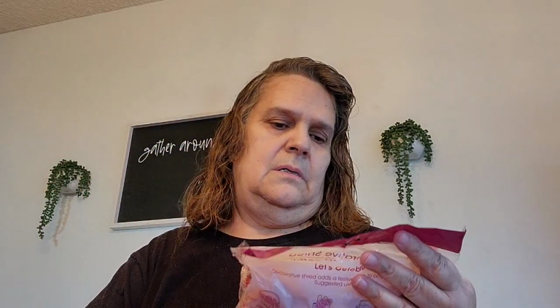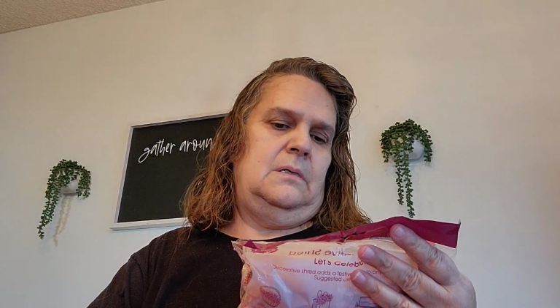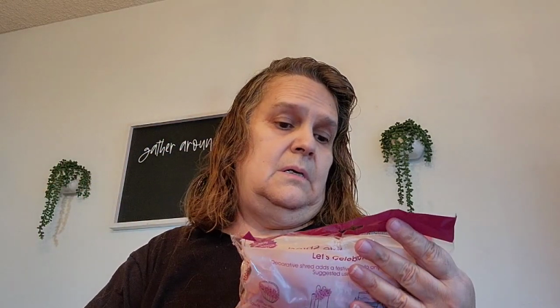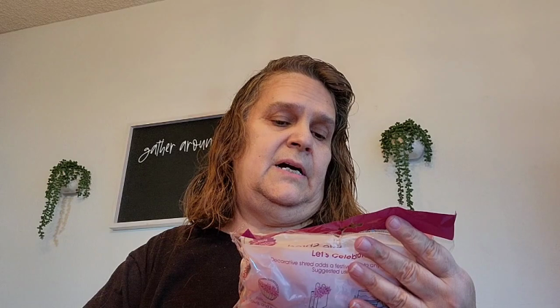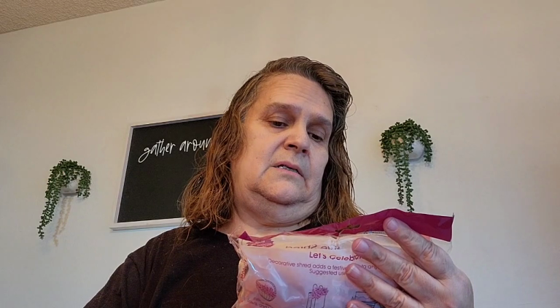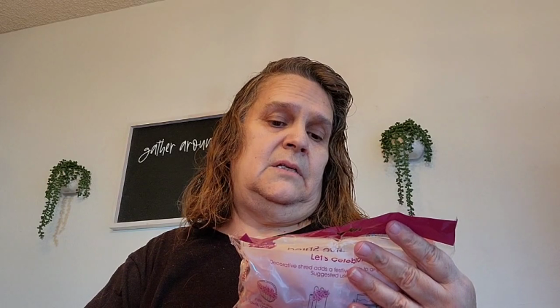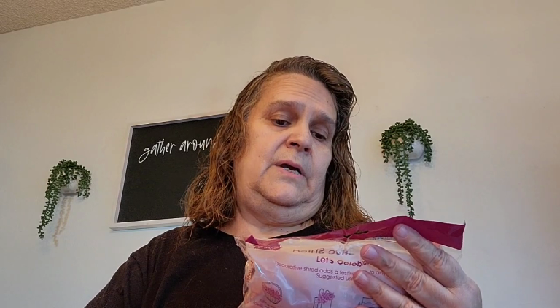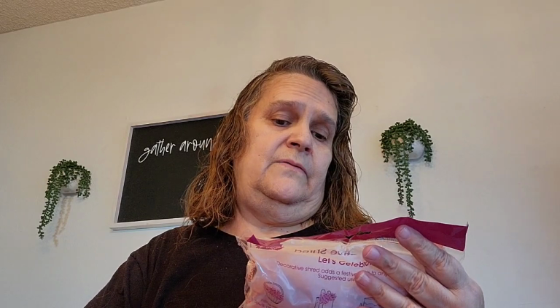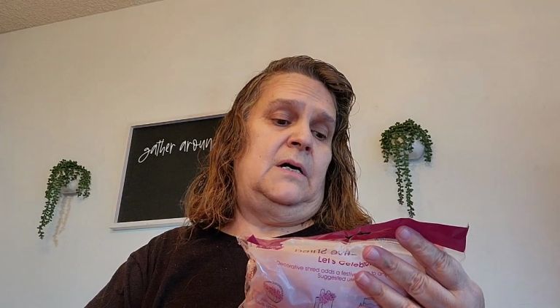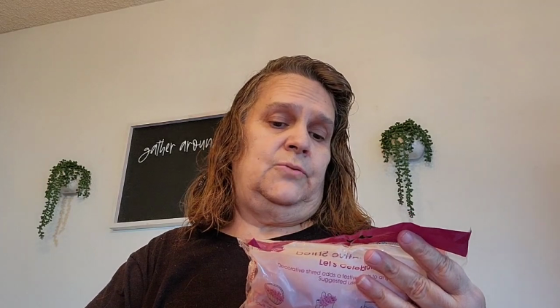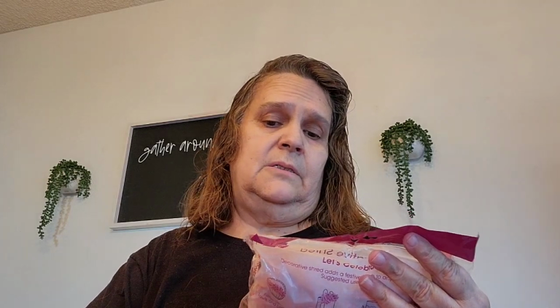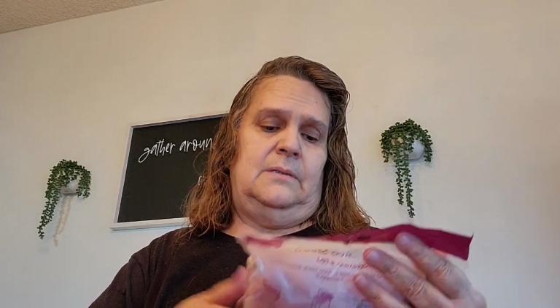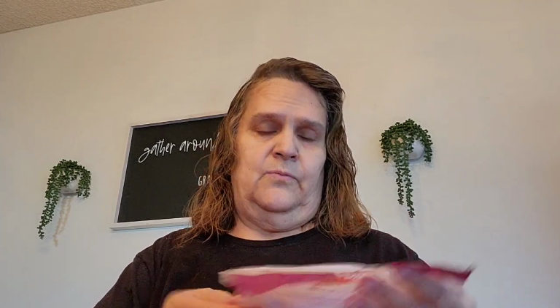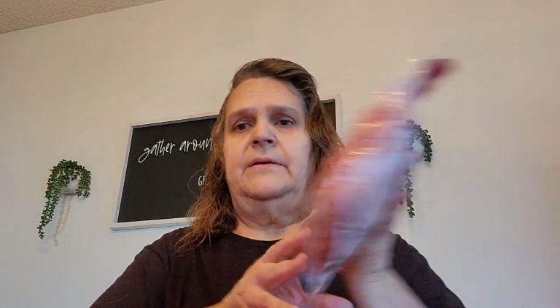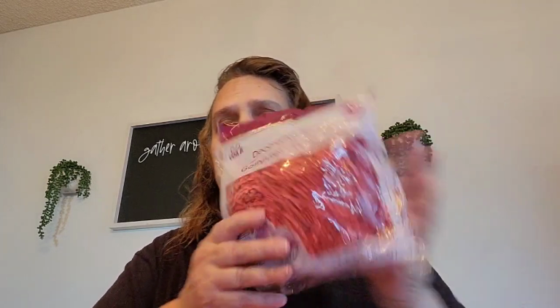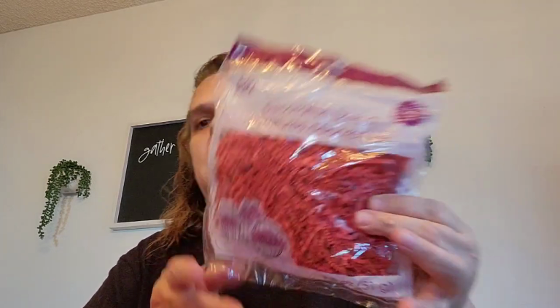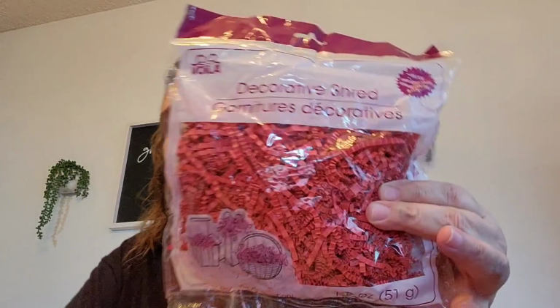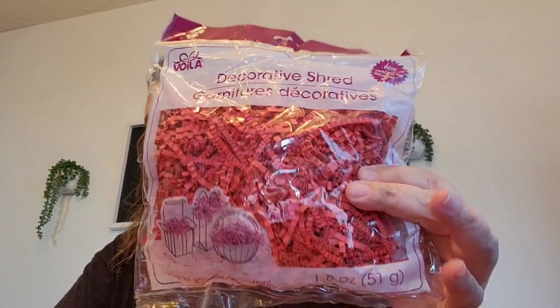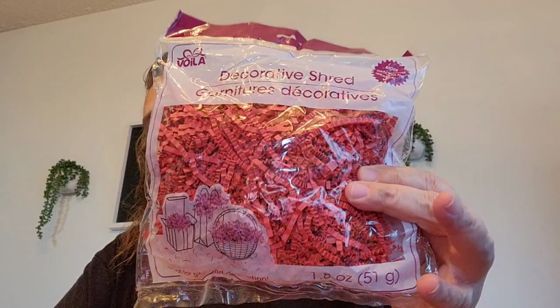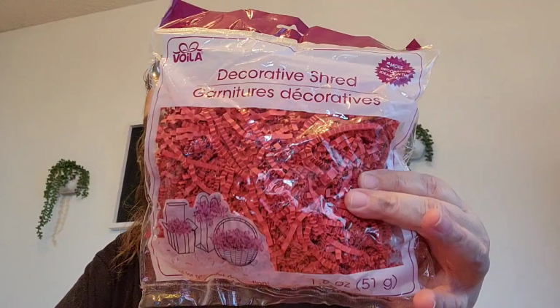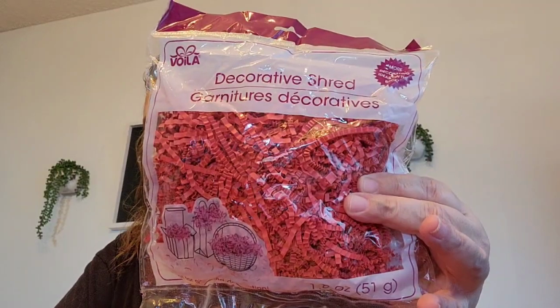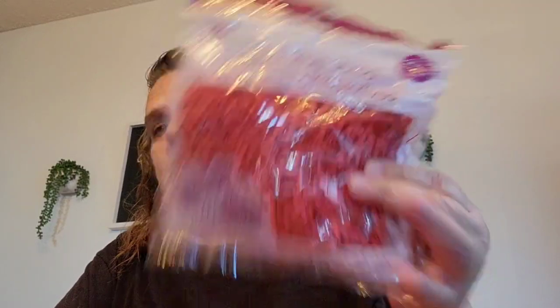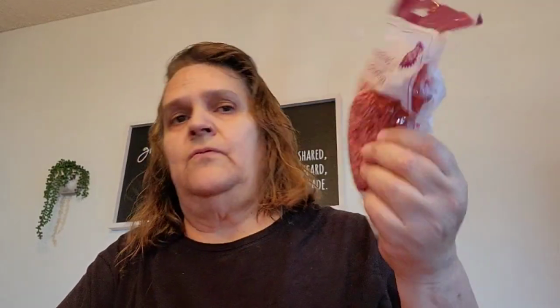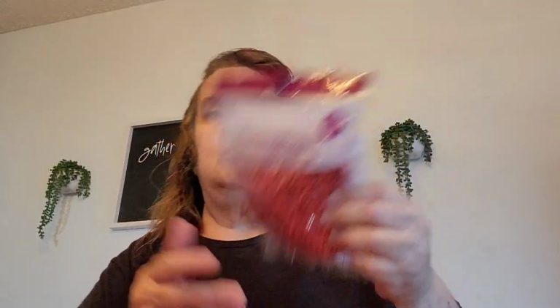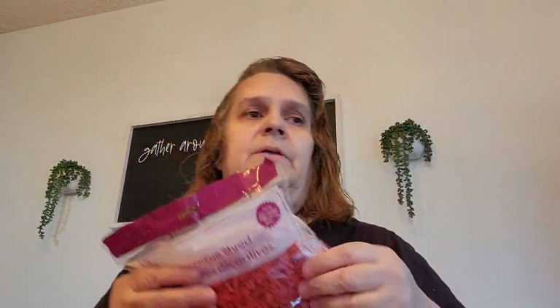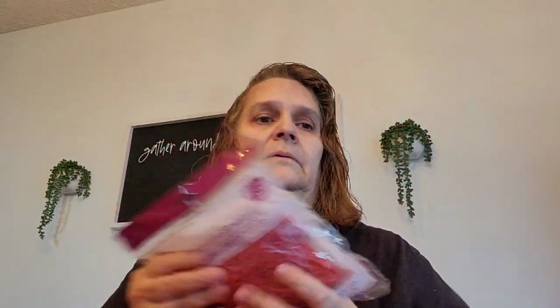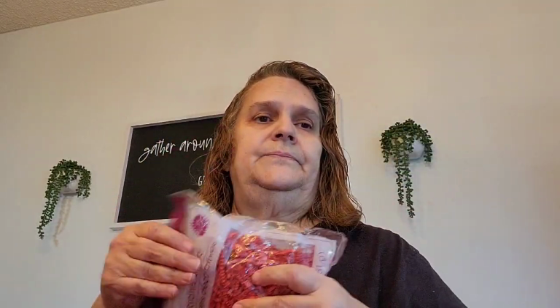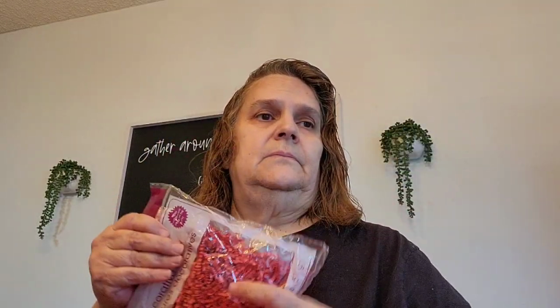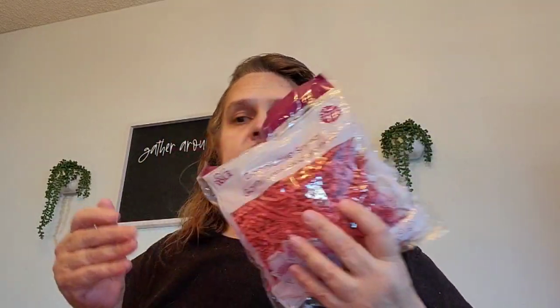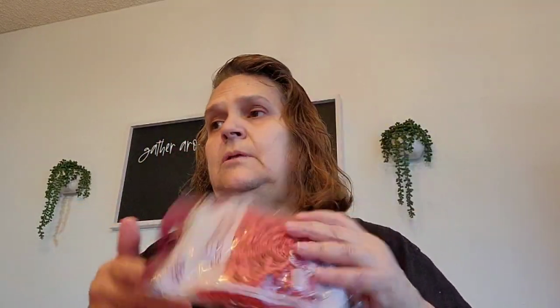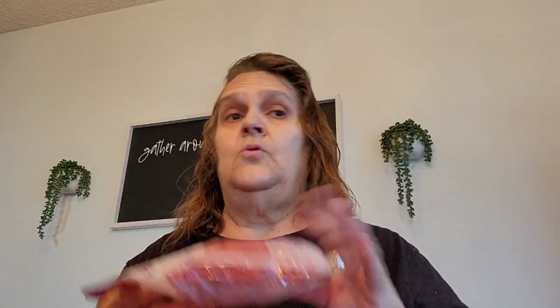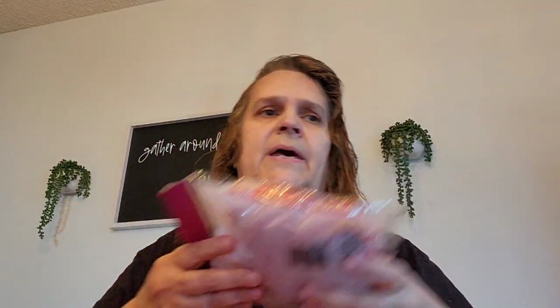I got these decorative shreds in the red. This is for the Christmas loaded bag.